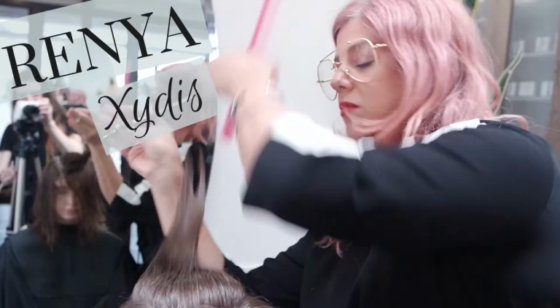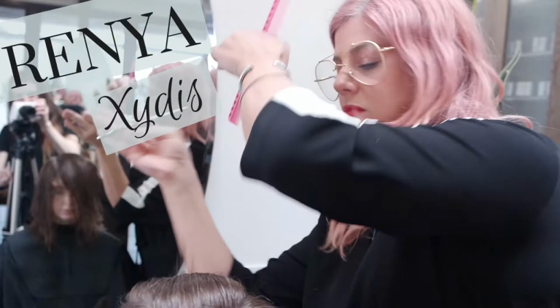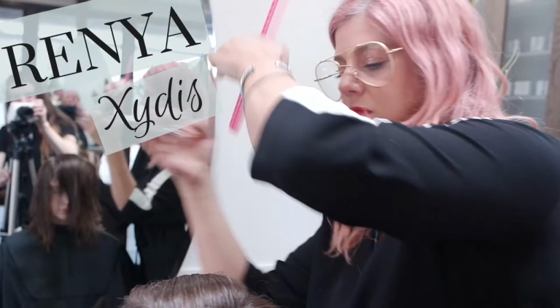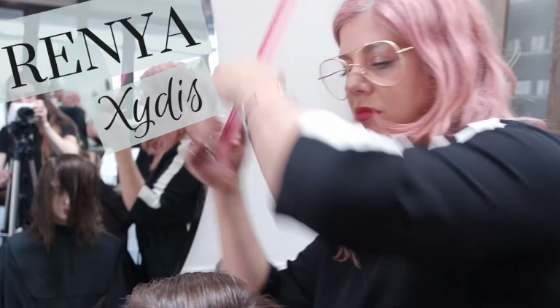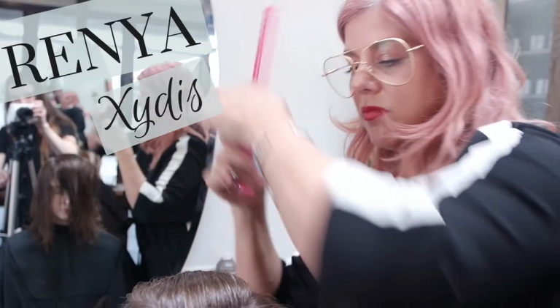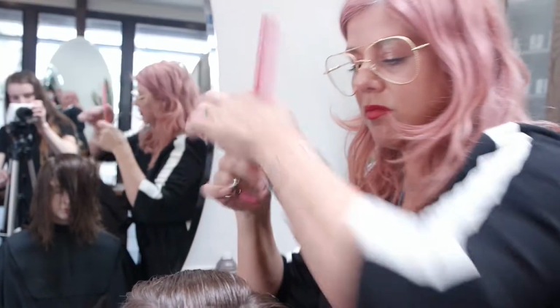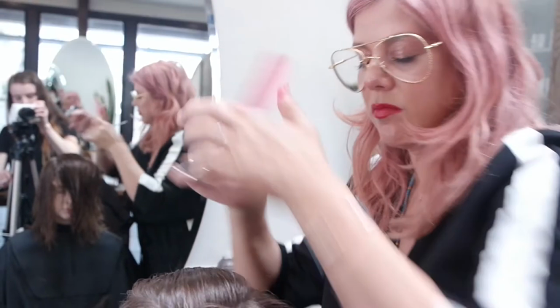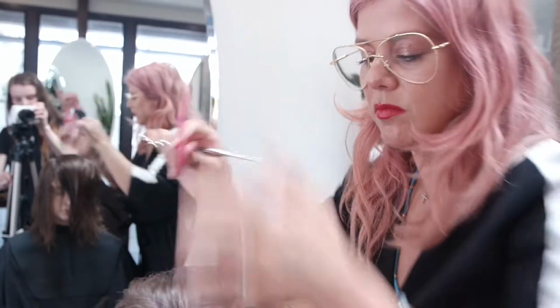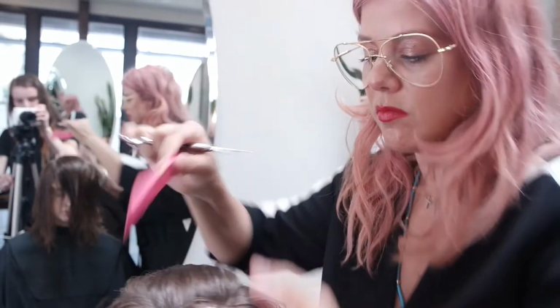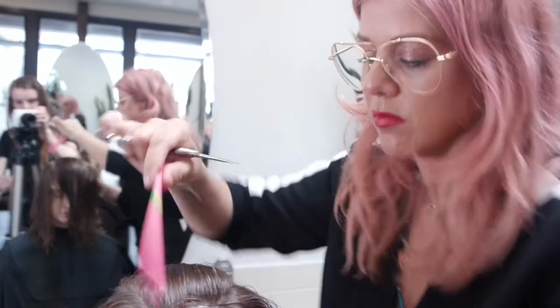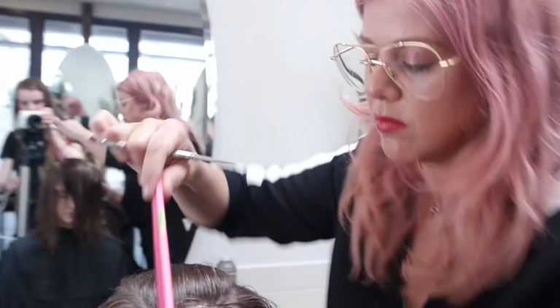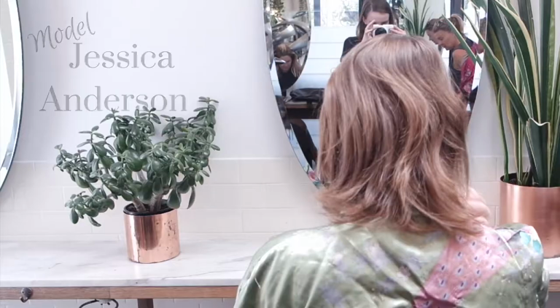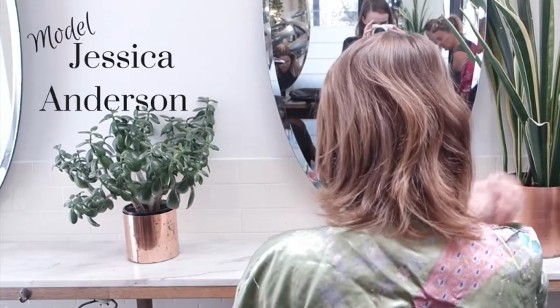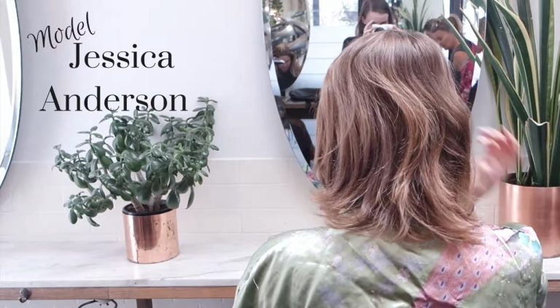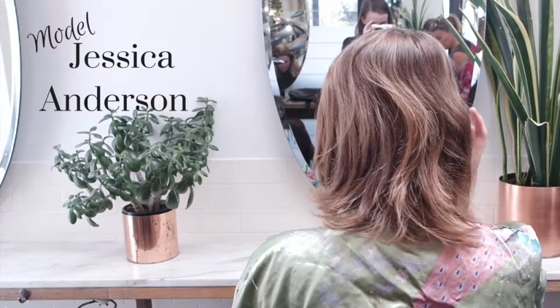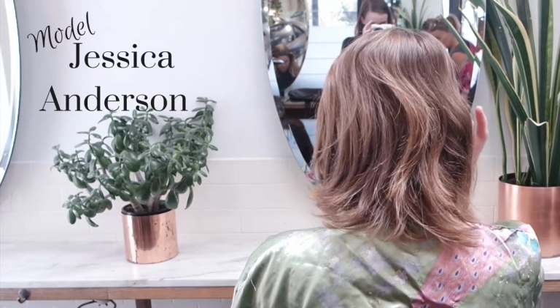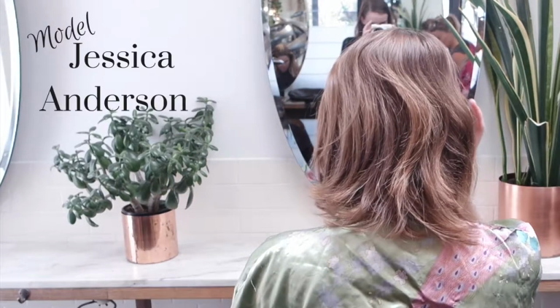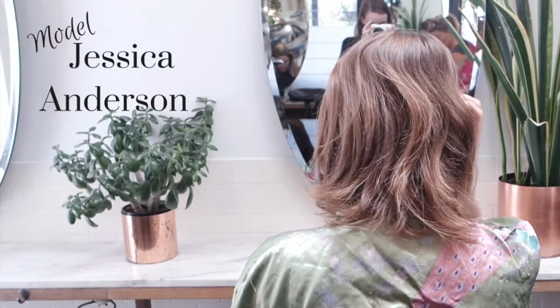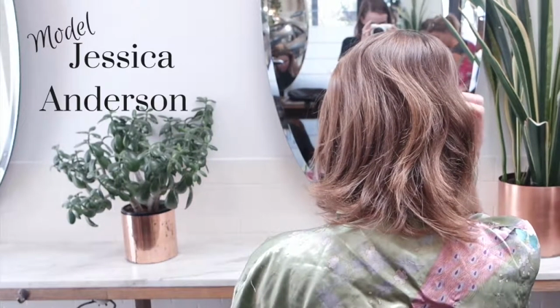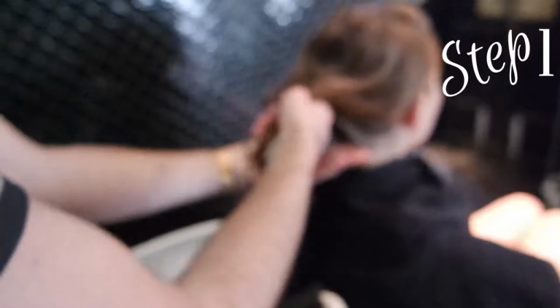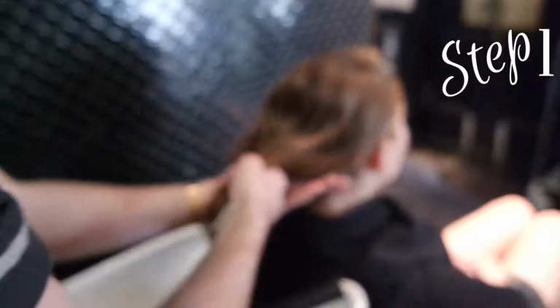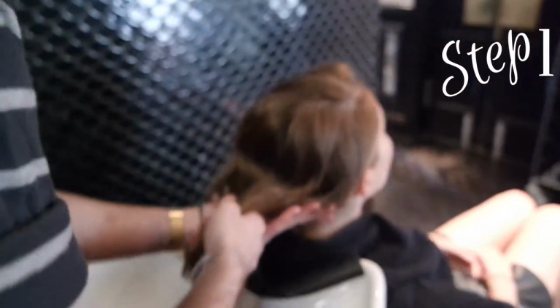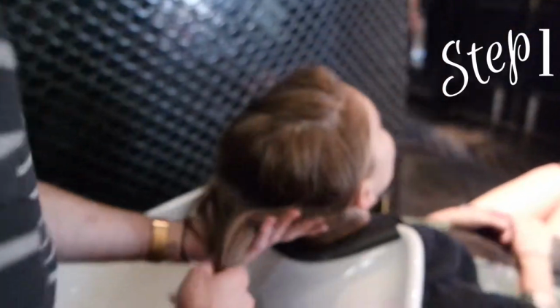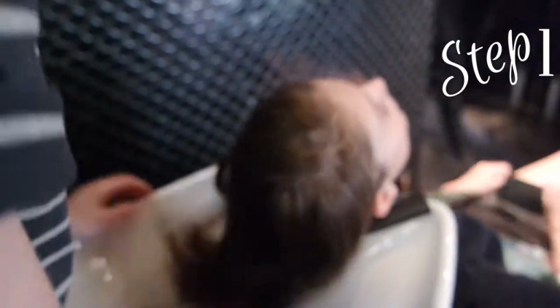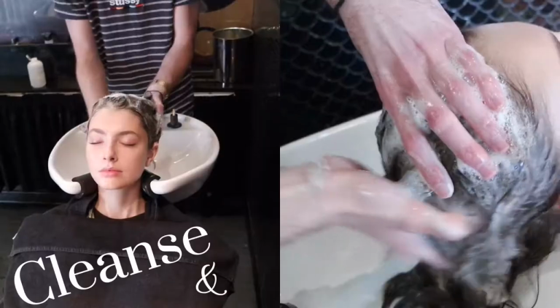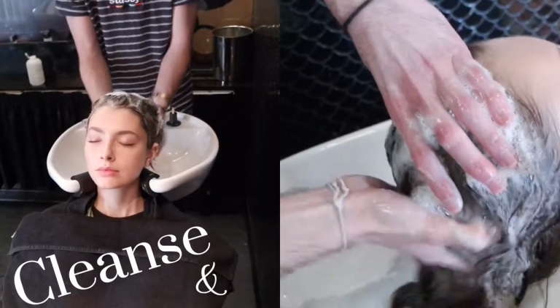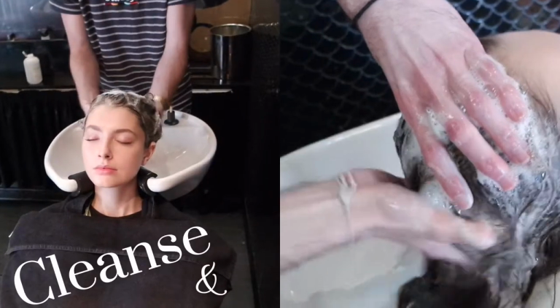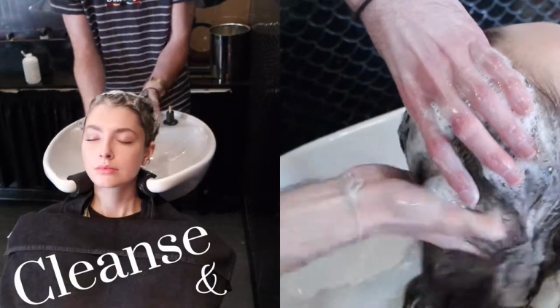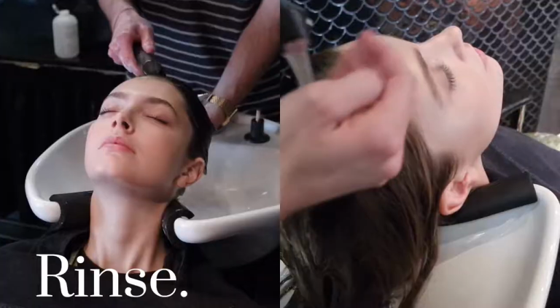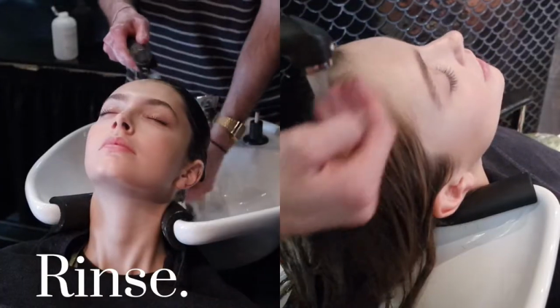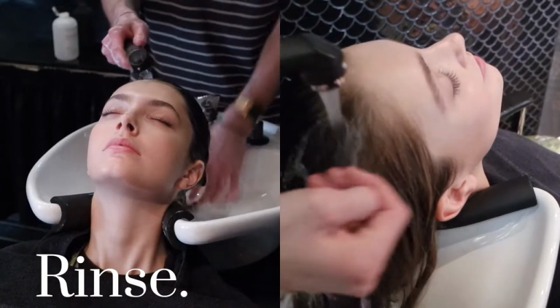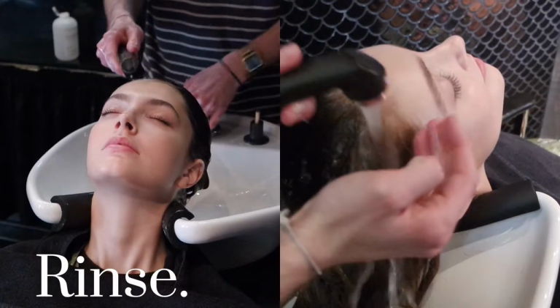Hi, I'm Renee Xardis and today I'm going to show you how I cut Jess Anderson's hair from Priscilla's modeling agency, and I'm going to show you a few of the tools that I love using as well.